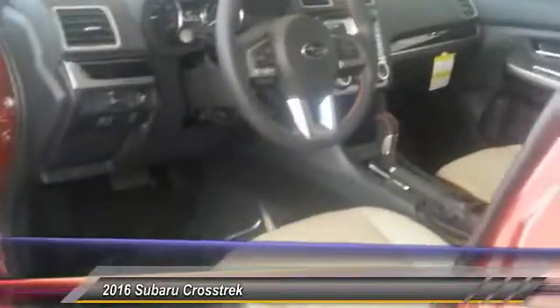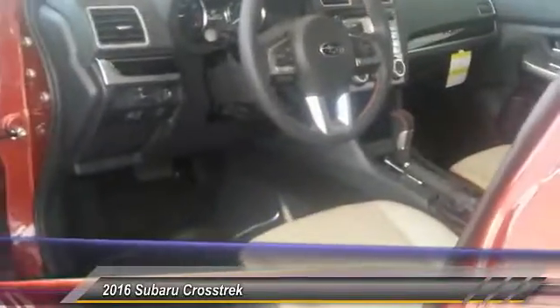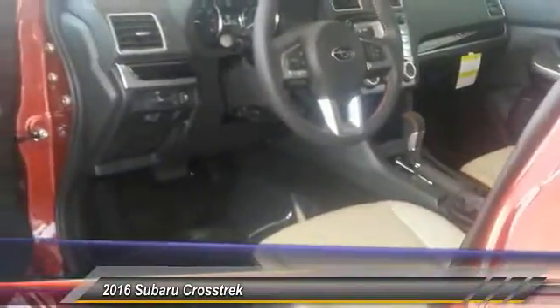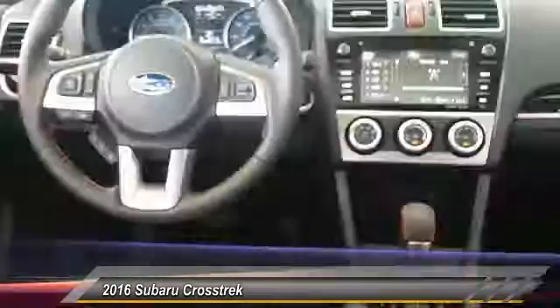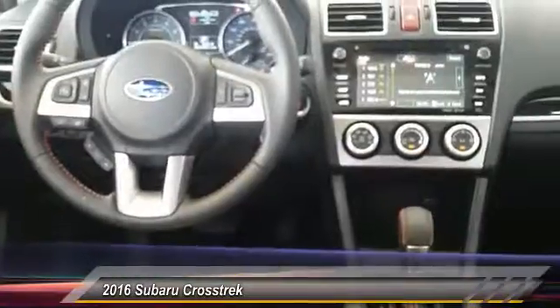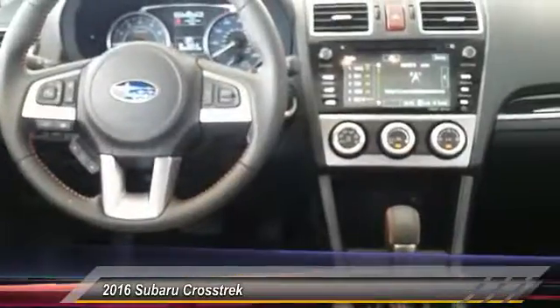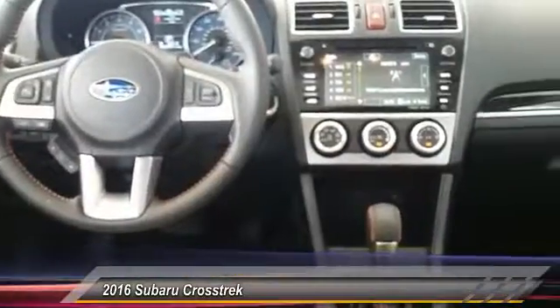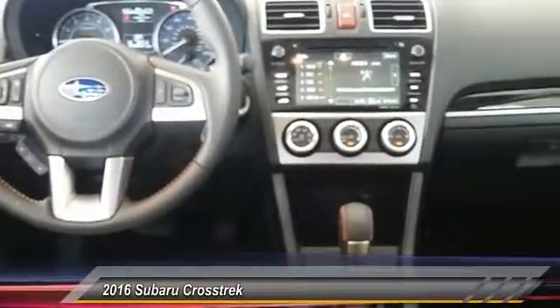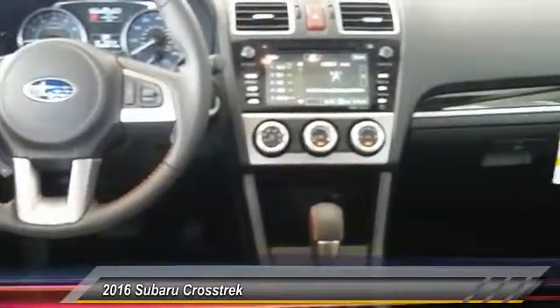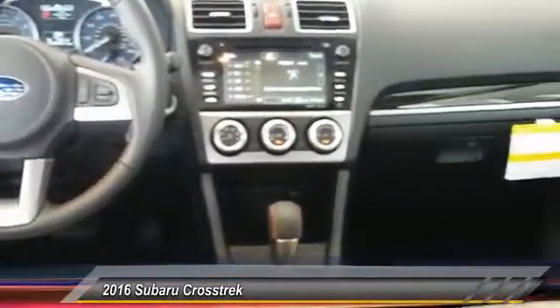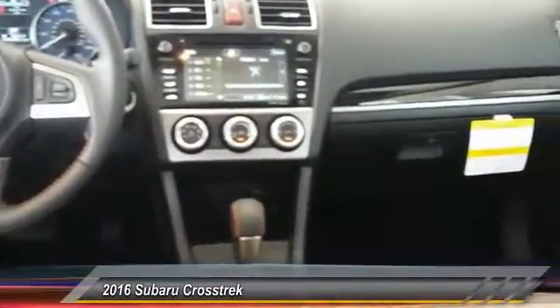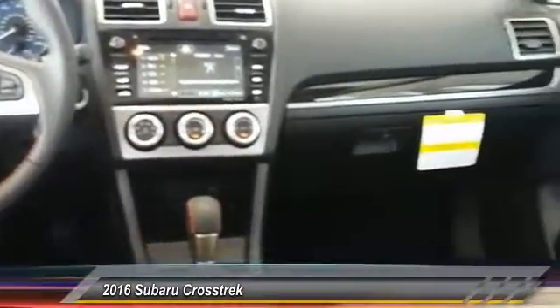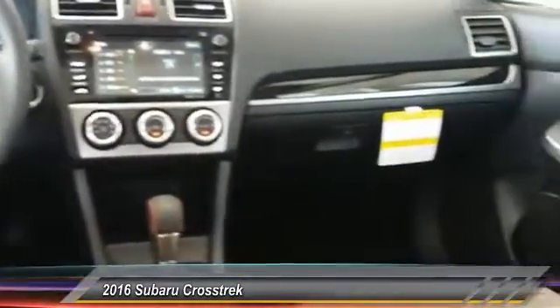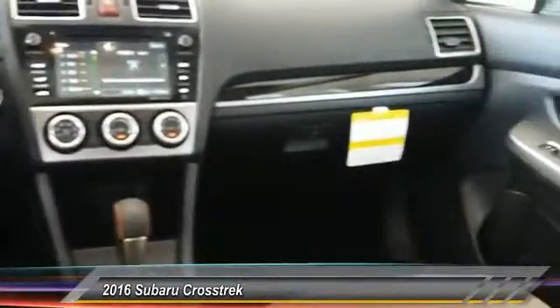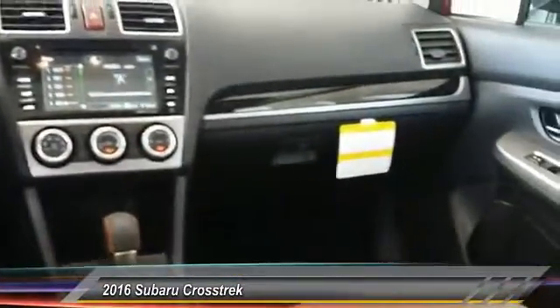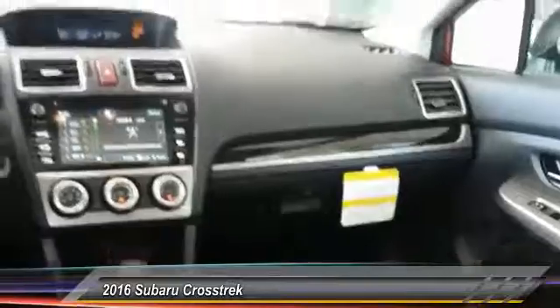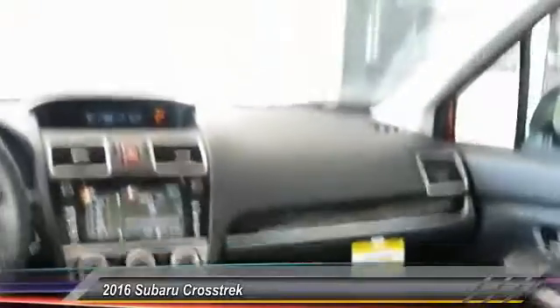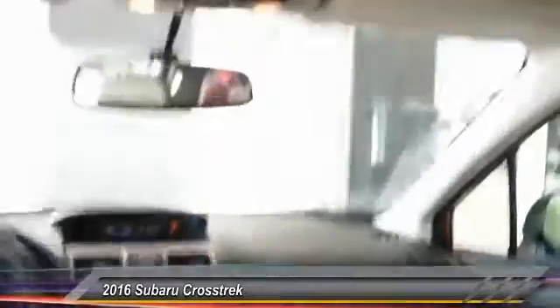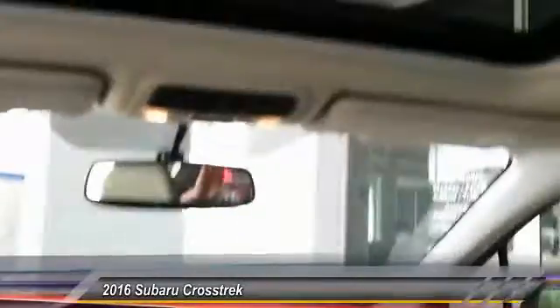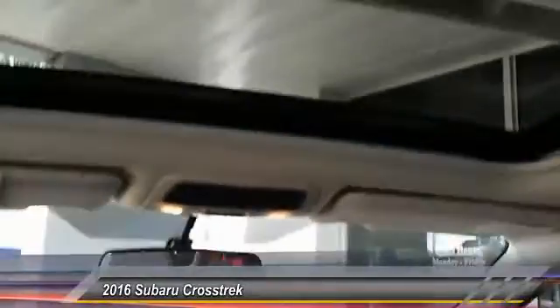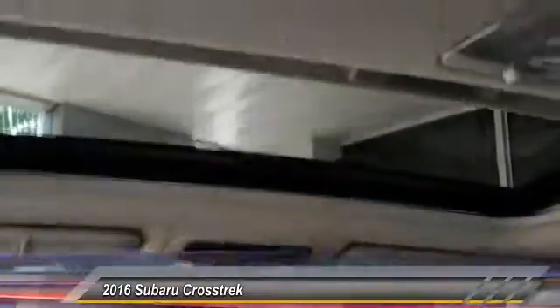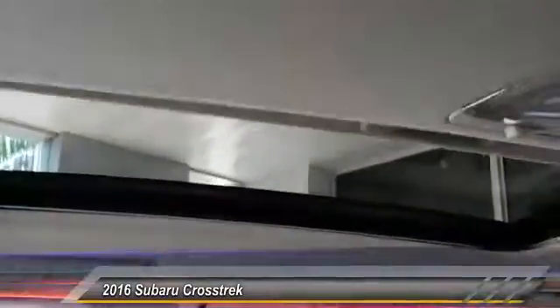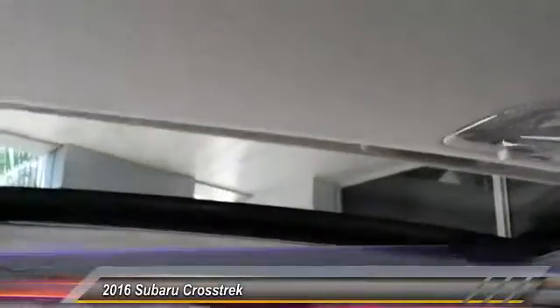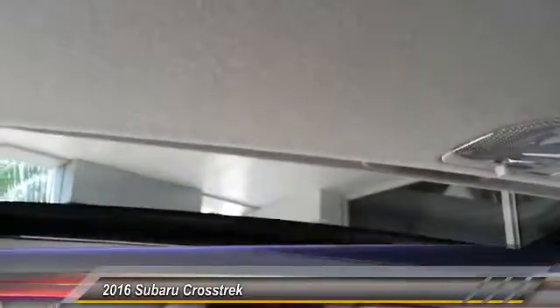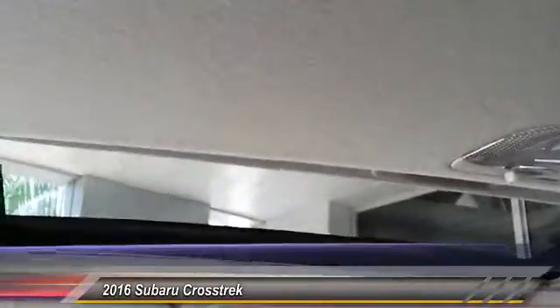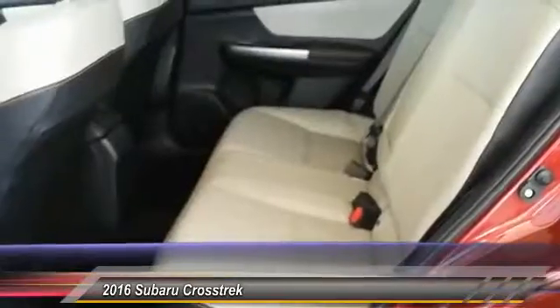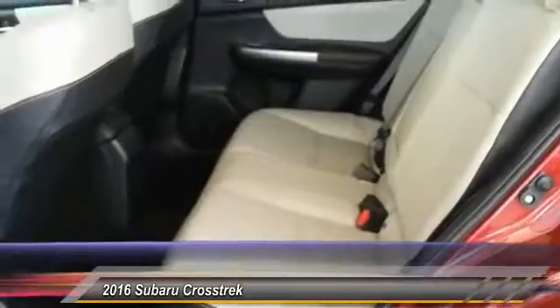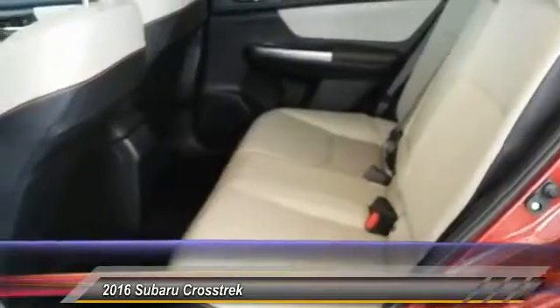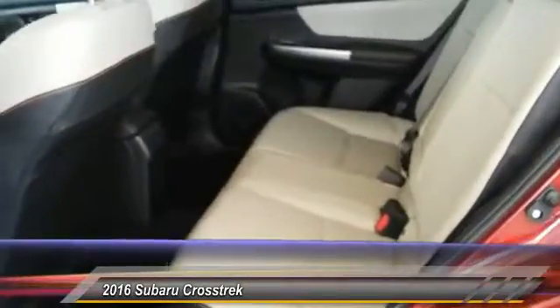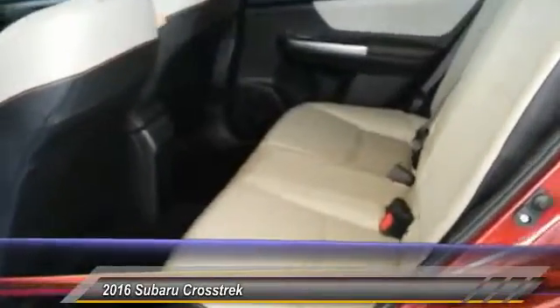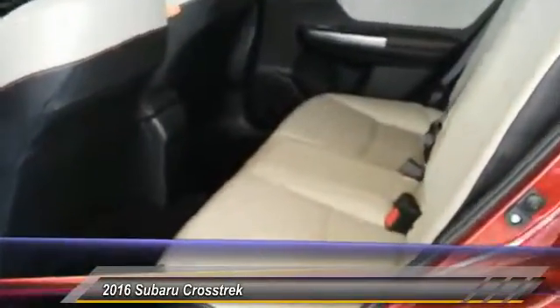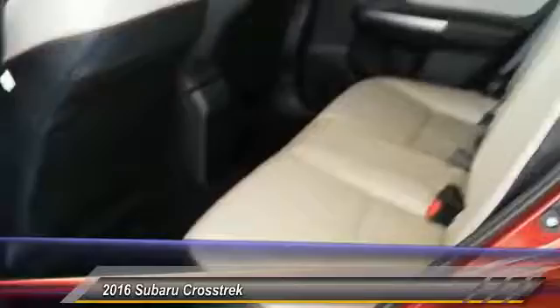And since it's a Subaru, you know the Crosstrek is built to last. And at a price below $30,000, here are some of this vehicle's great options.